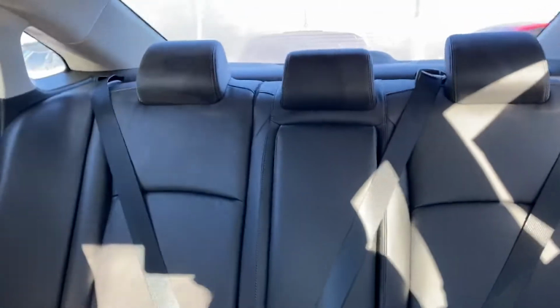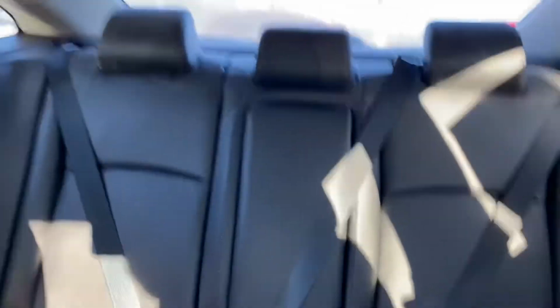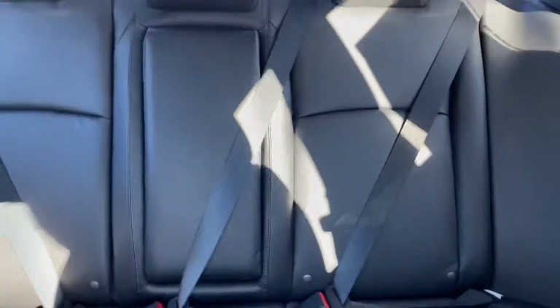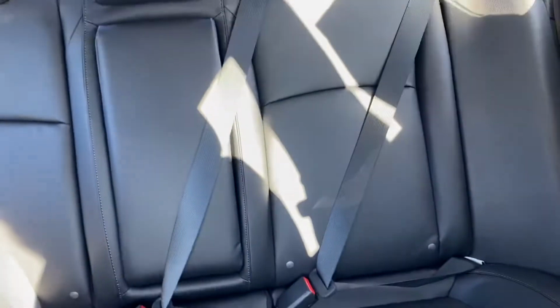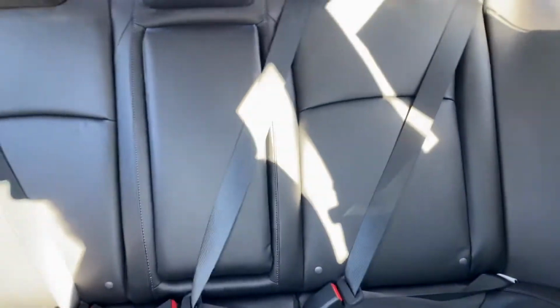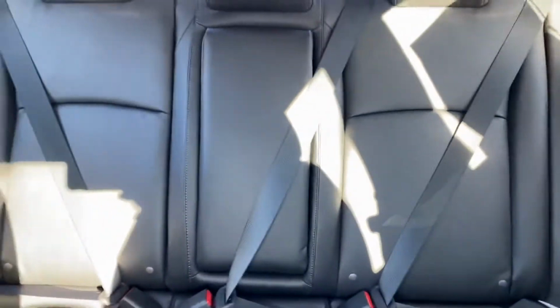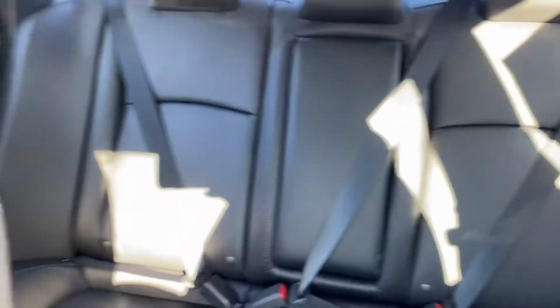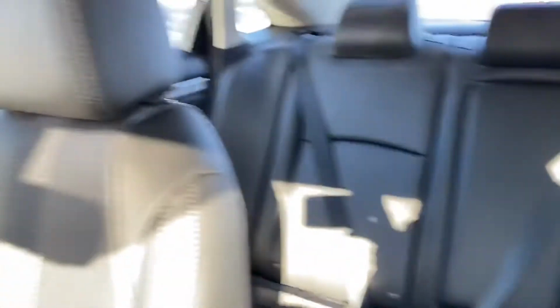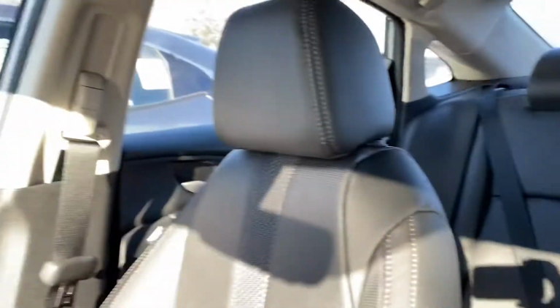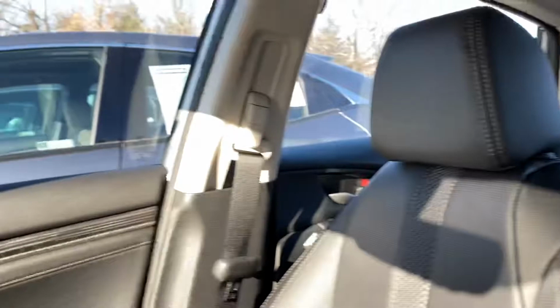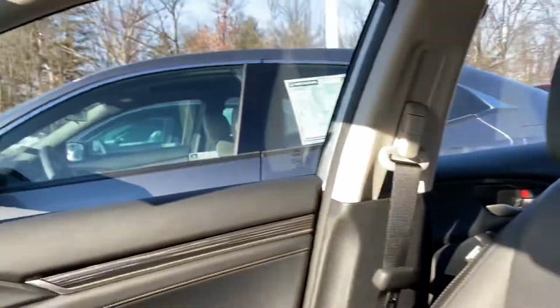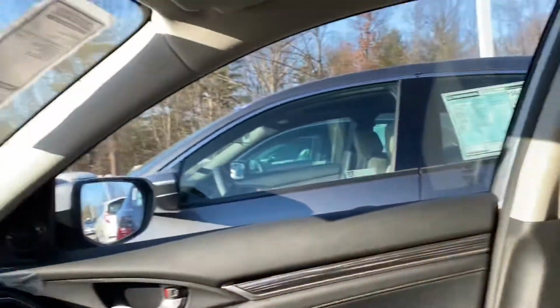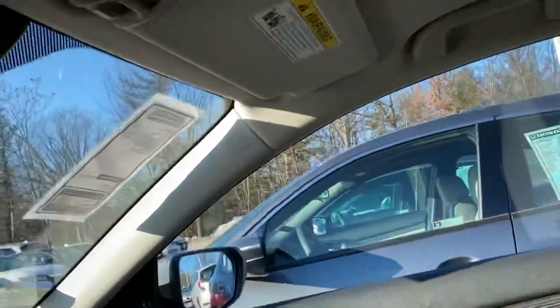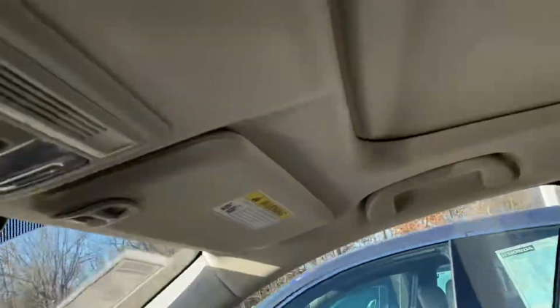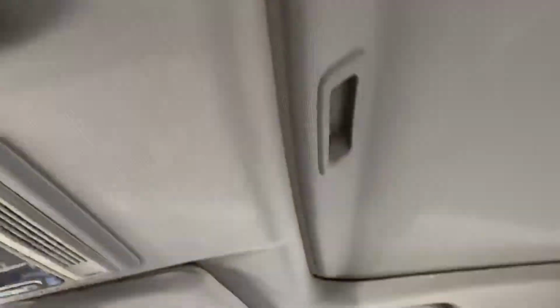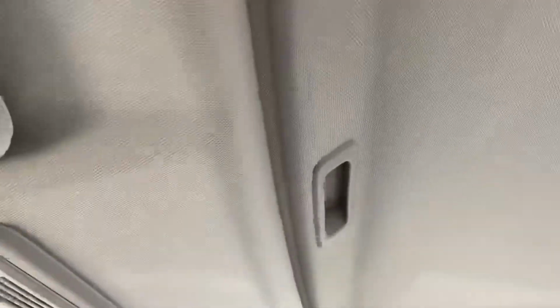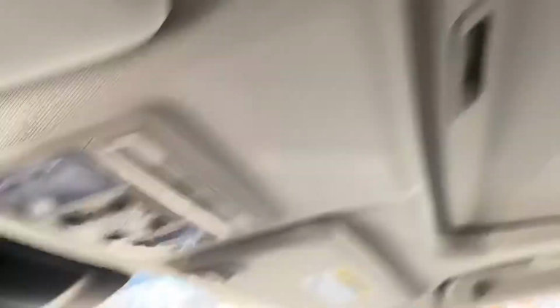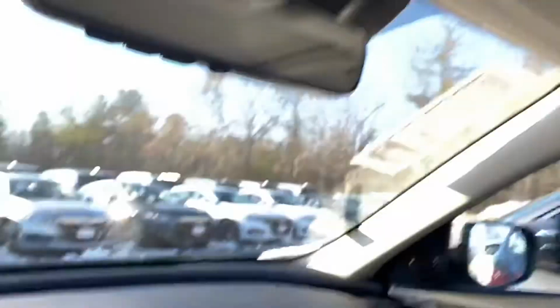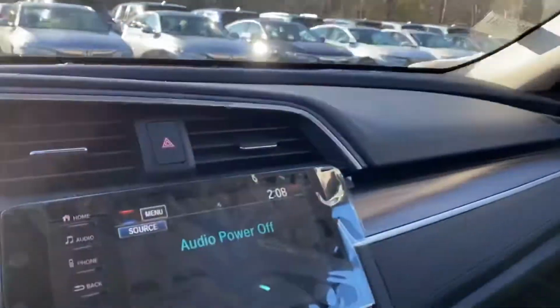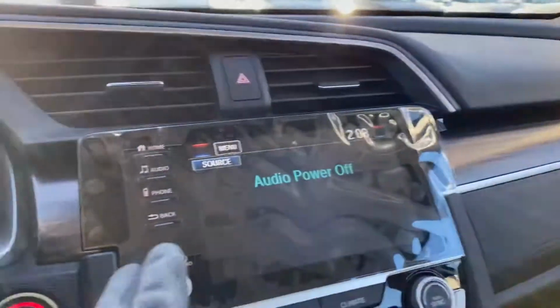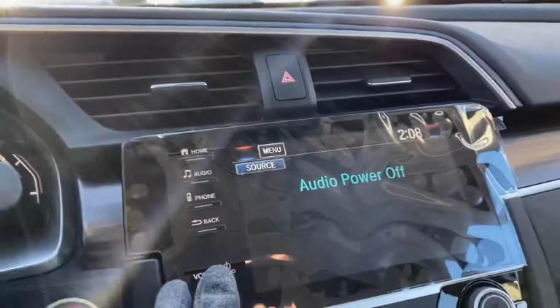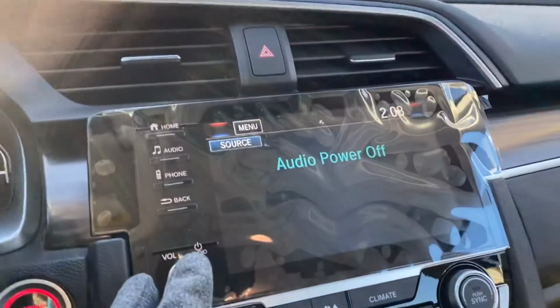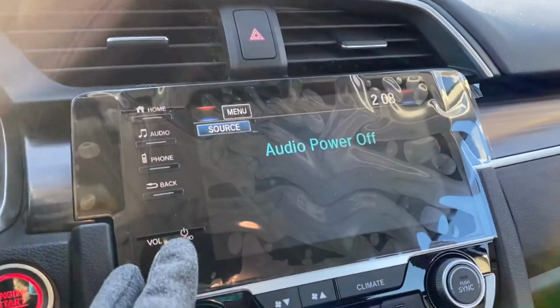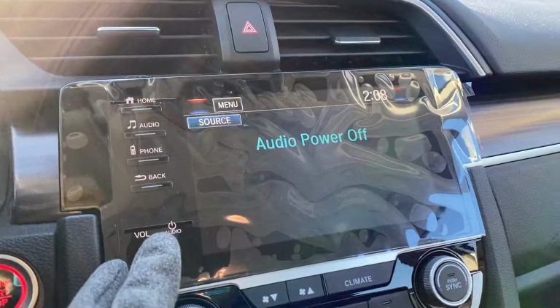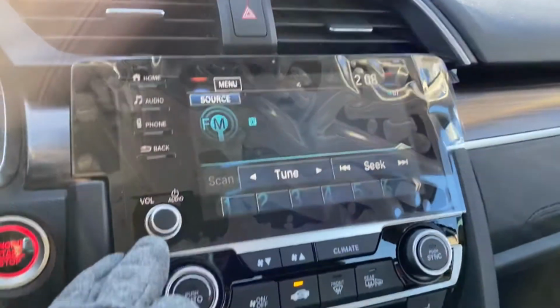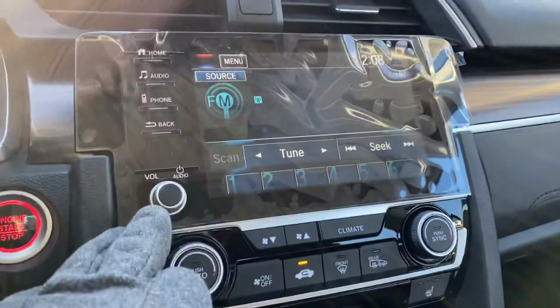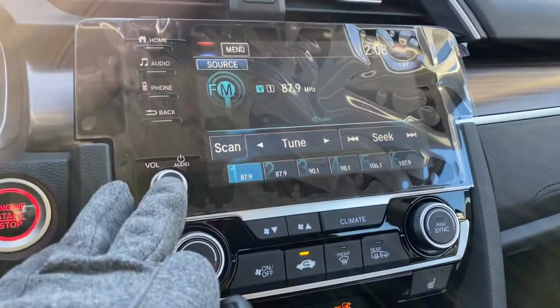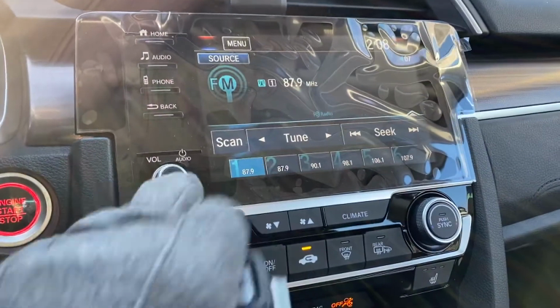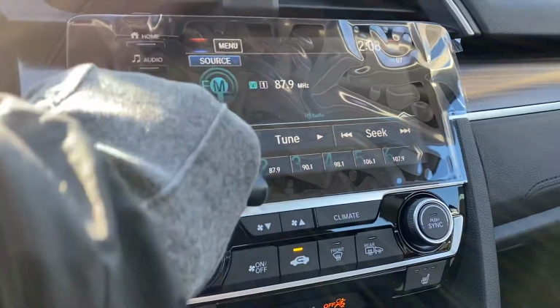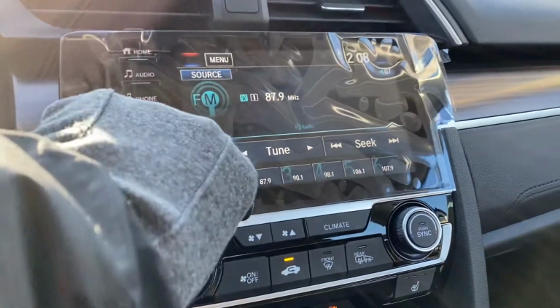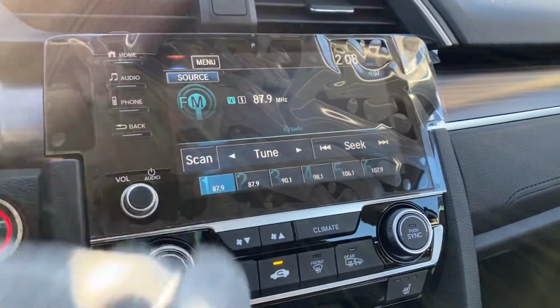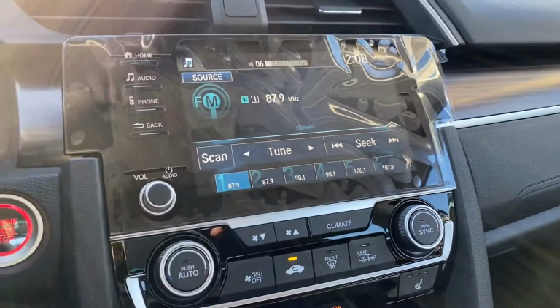This is the black interior. Seats will fold down in a 60-40 split. You do have a sunroof. And there's your screen. XM Radio, three months free.